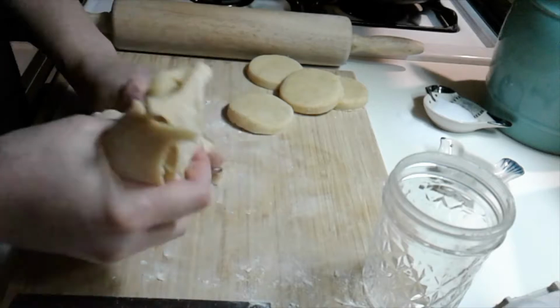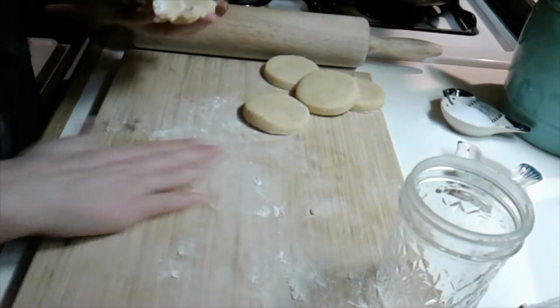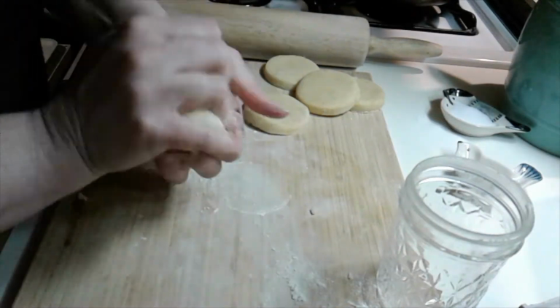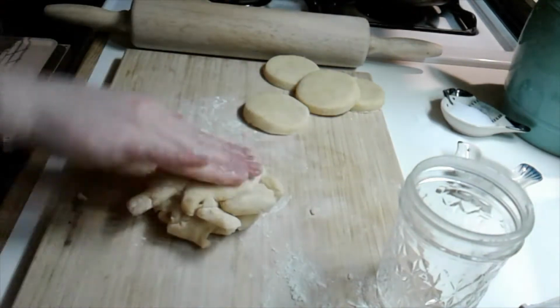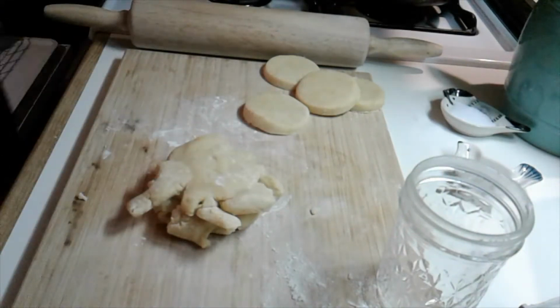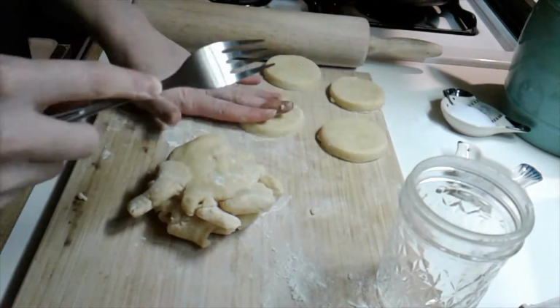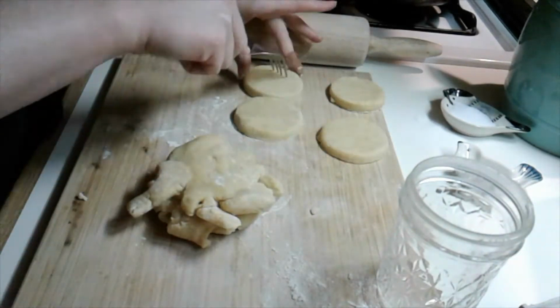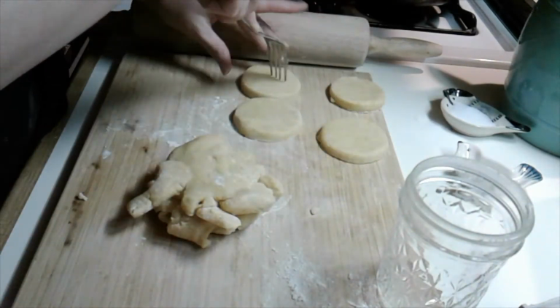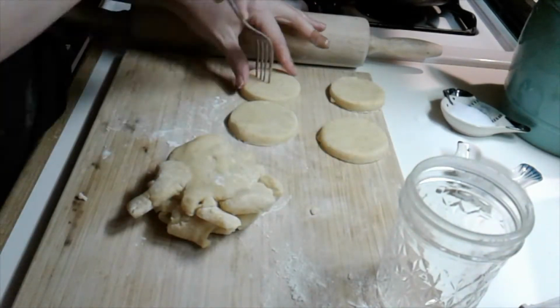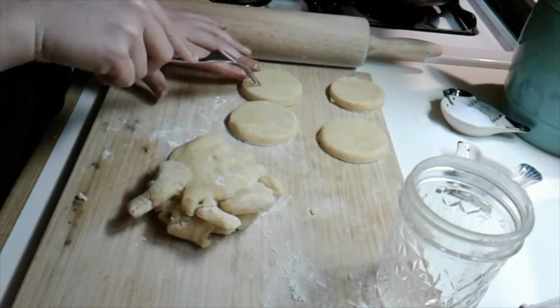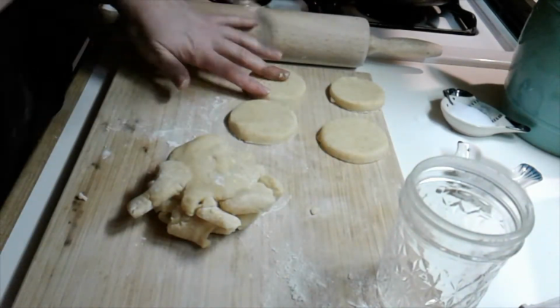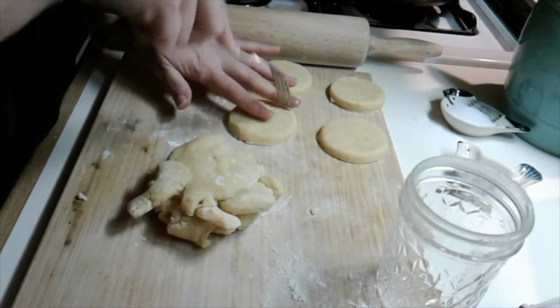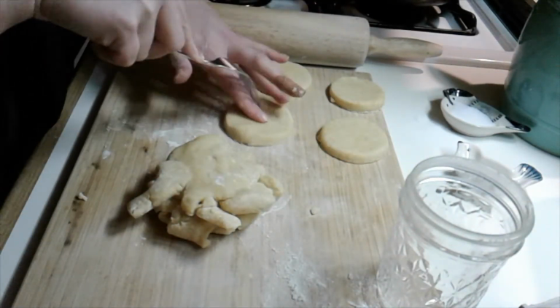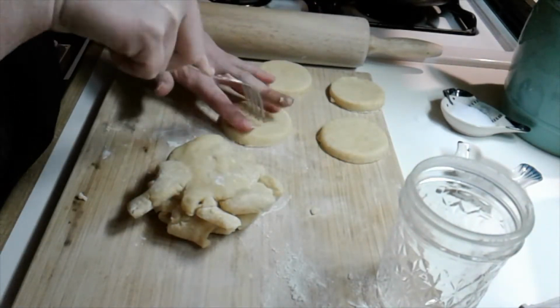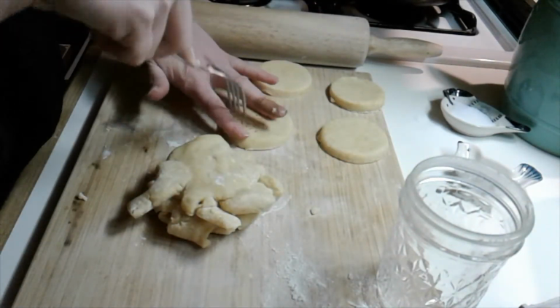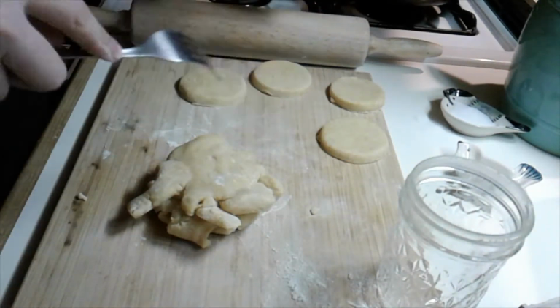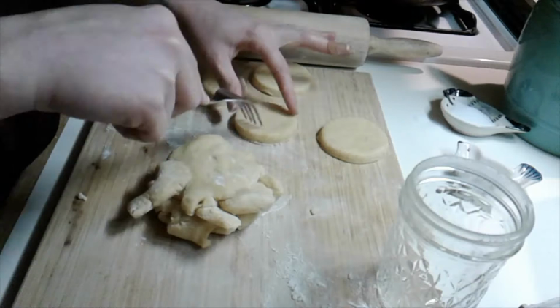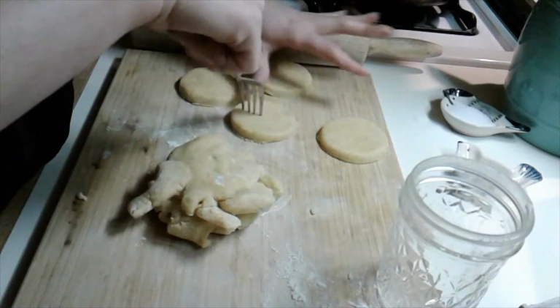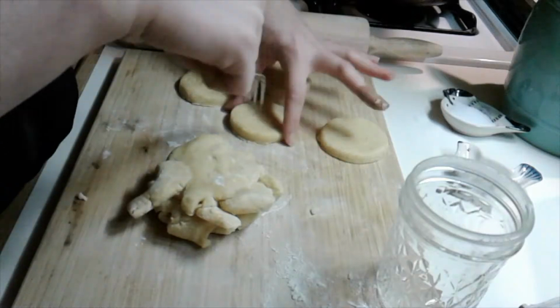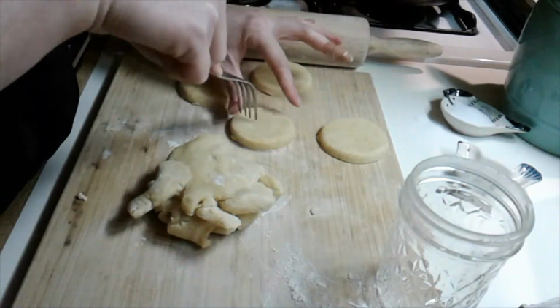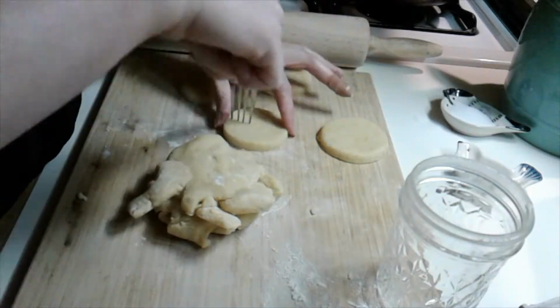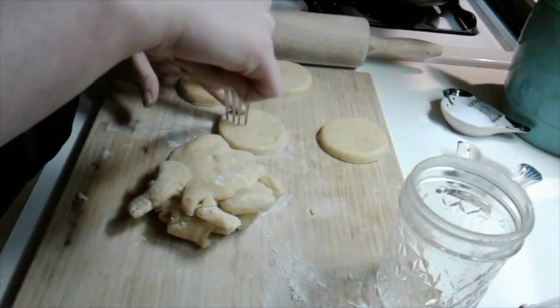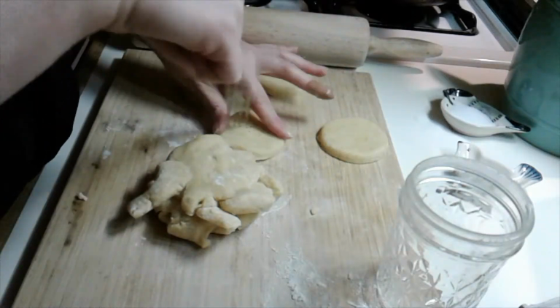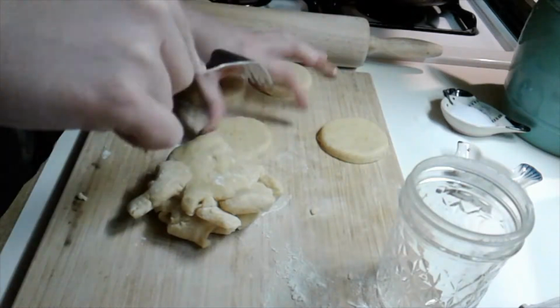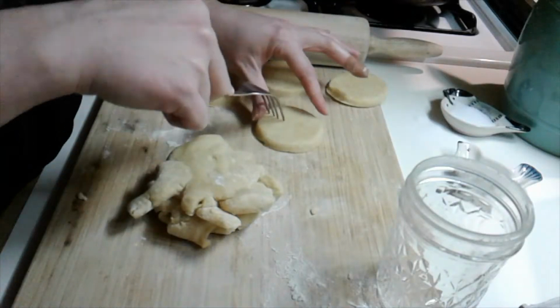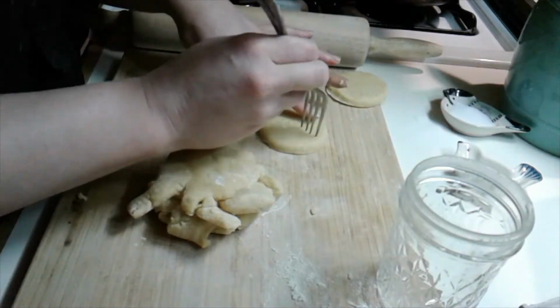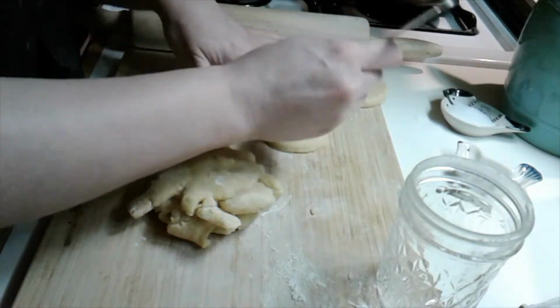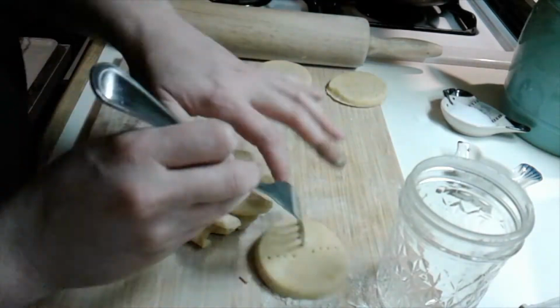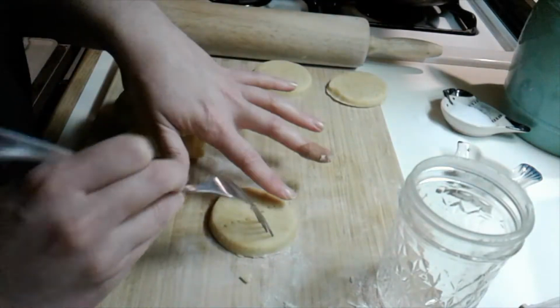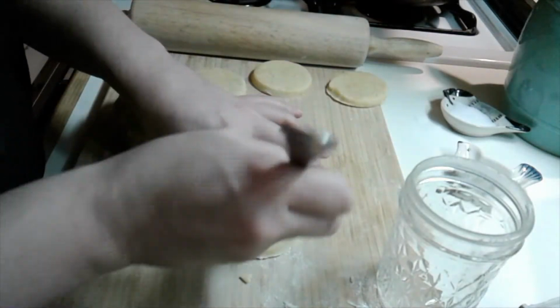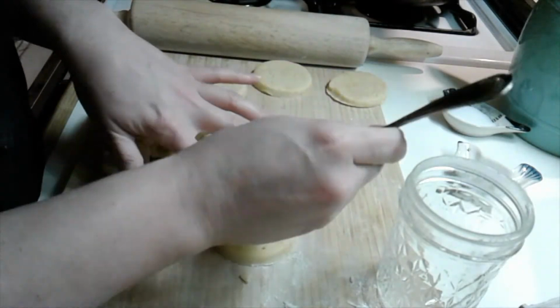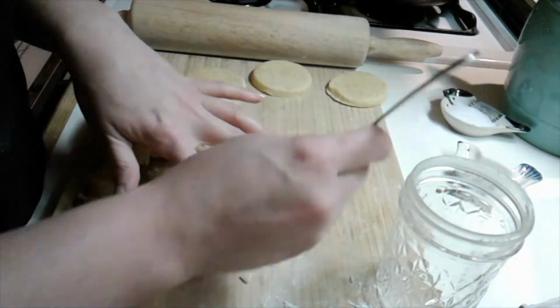Here I tried a couple different designs for putting the little fork punctures into the cookie. I went with the pinwheel one just because it looked a little more like a lemon.